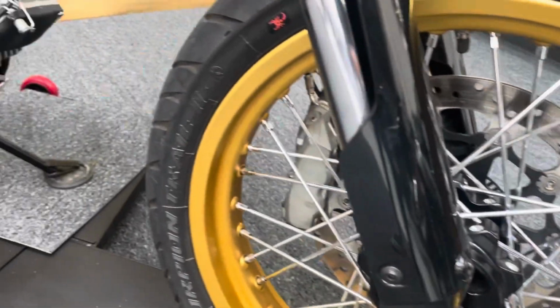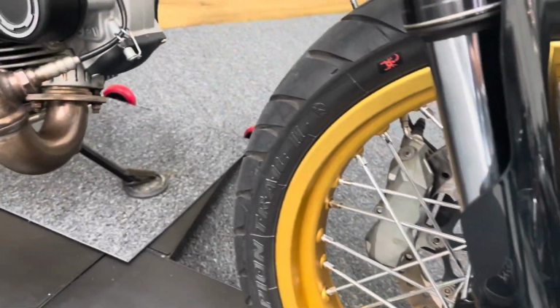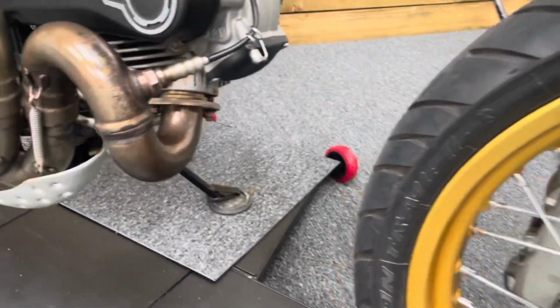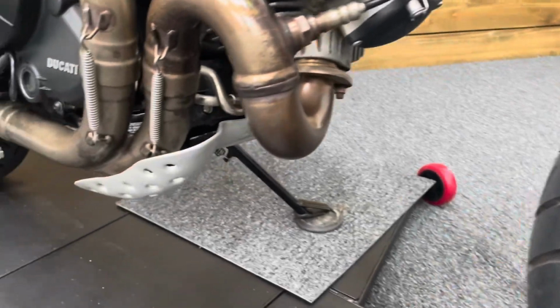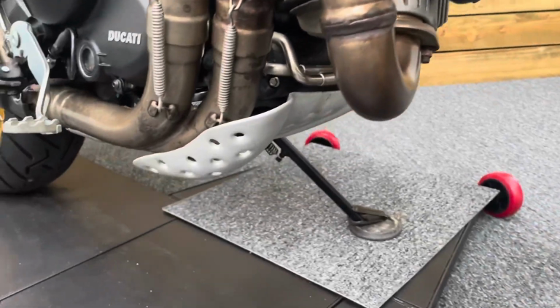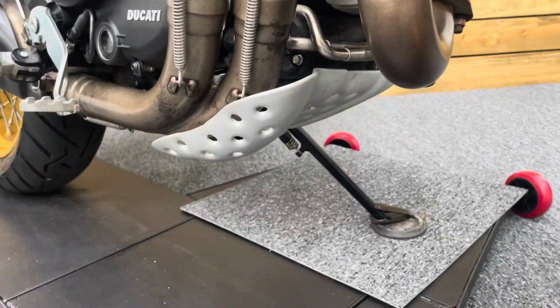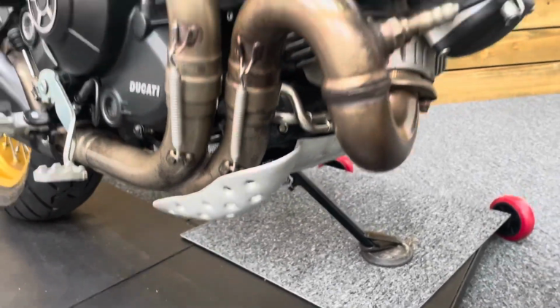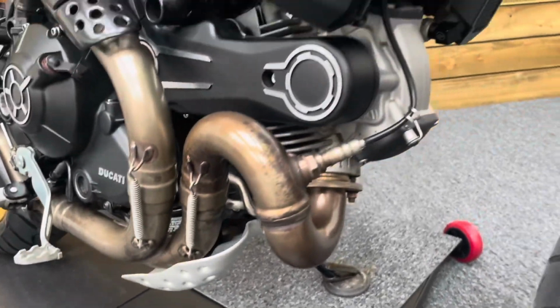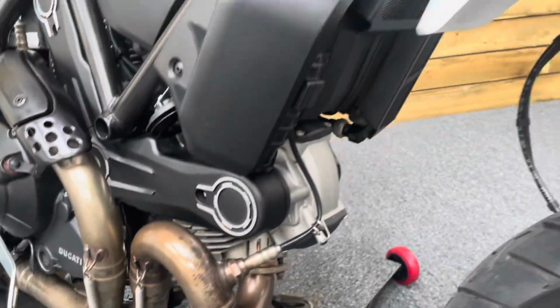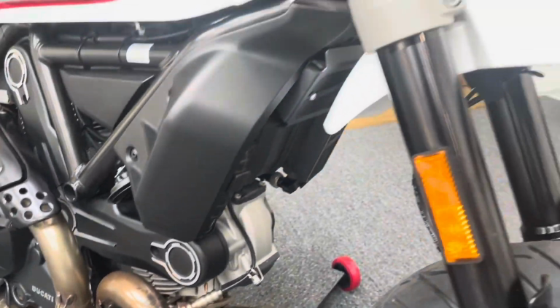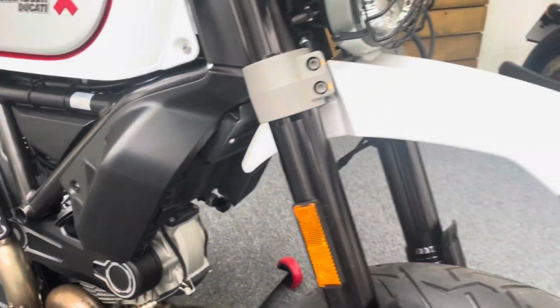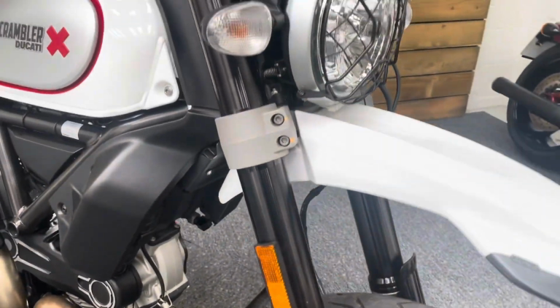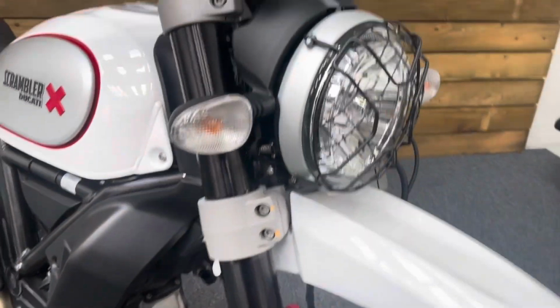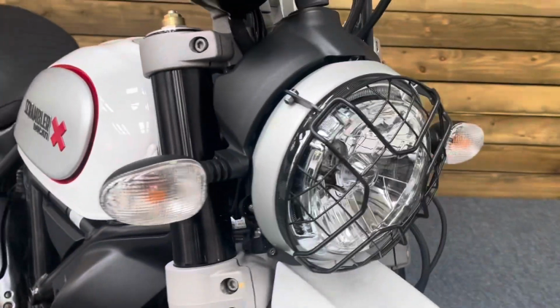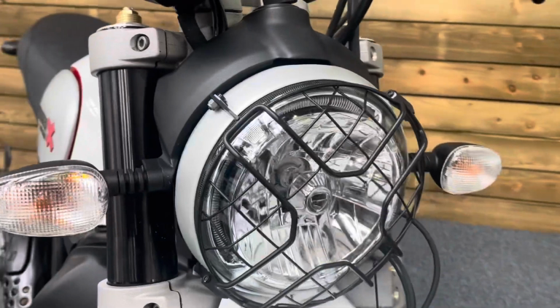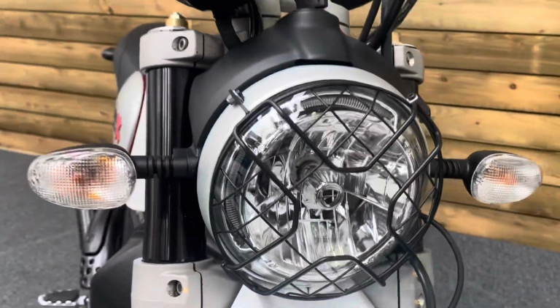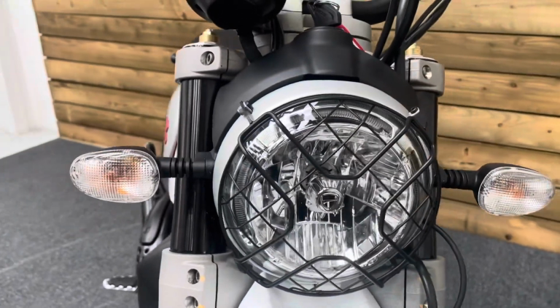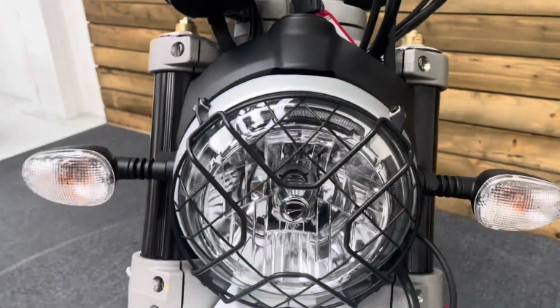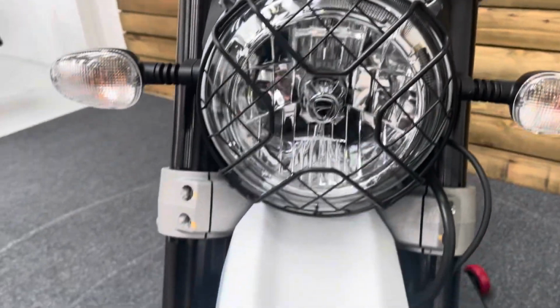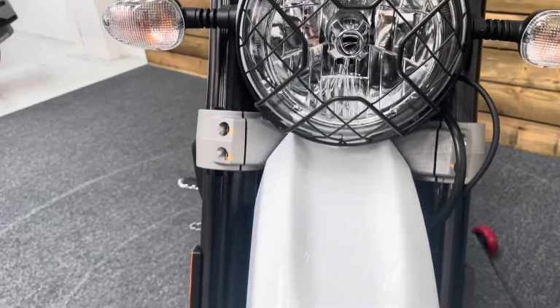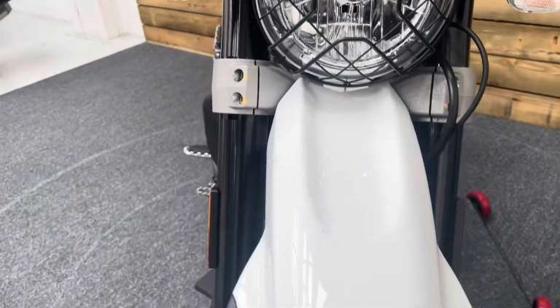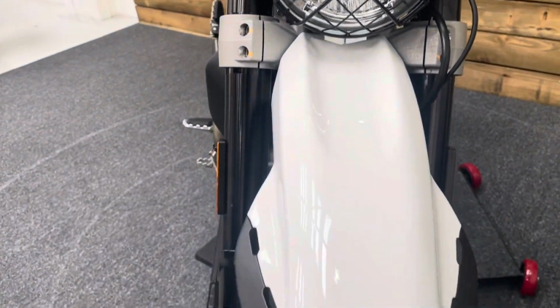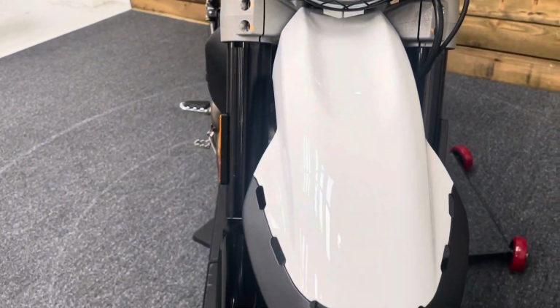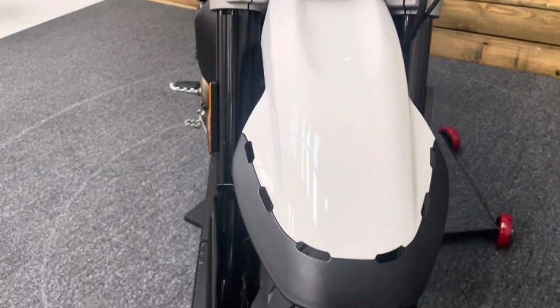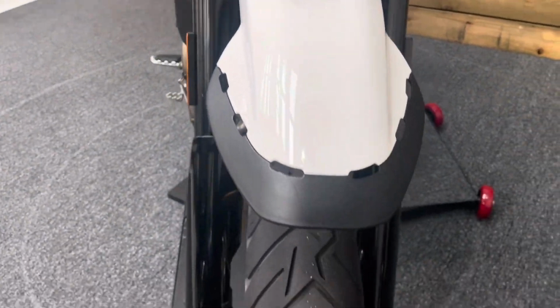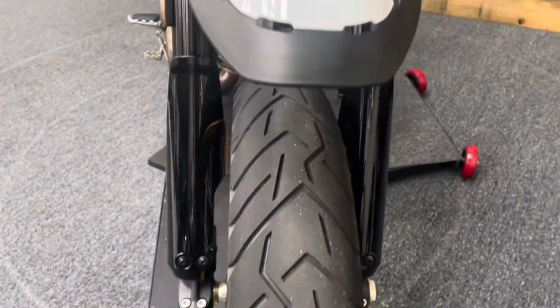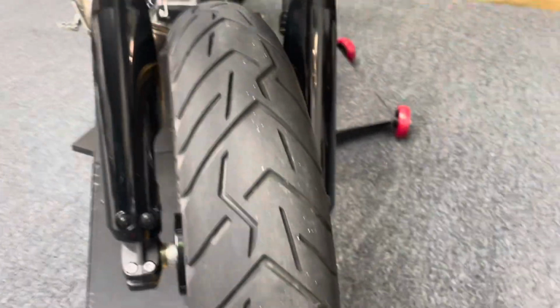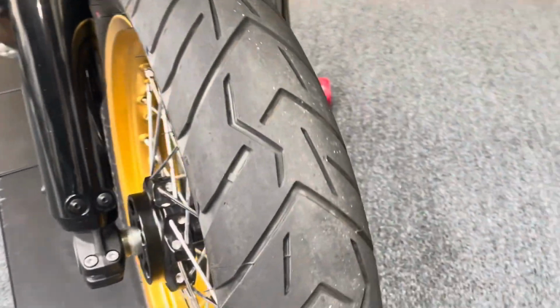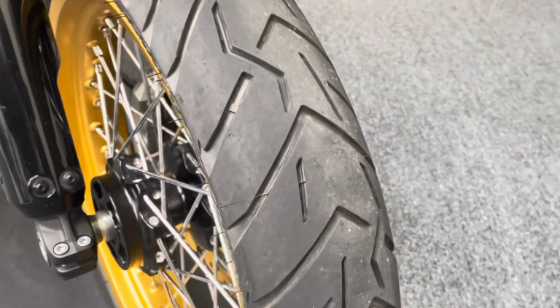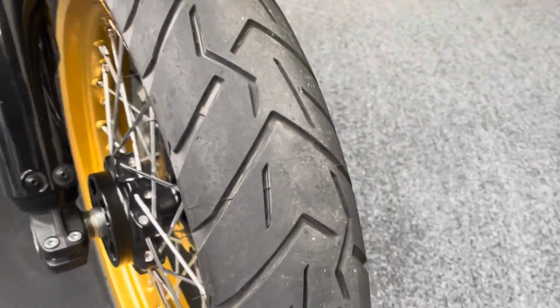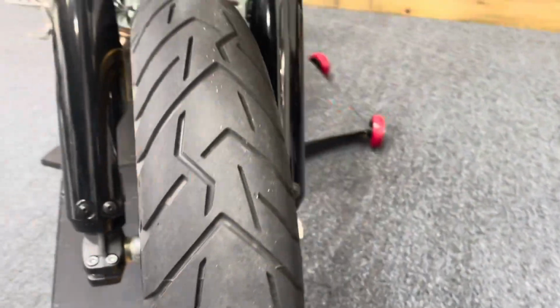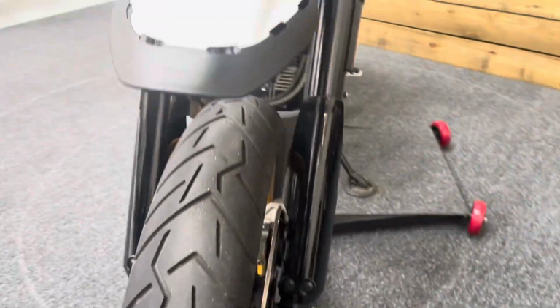Really is a good-looking bike. This aluminium bash plate is another feature of the Desert Sled model, and you've also got the headlight cover. Looks great. That front high-level mudguard is in great condition as well, and the front tyre has bags of life left in it, just like the rear.